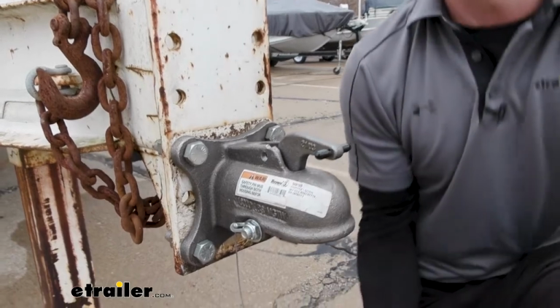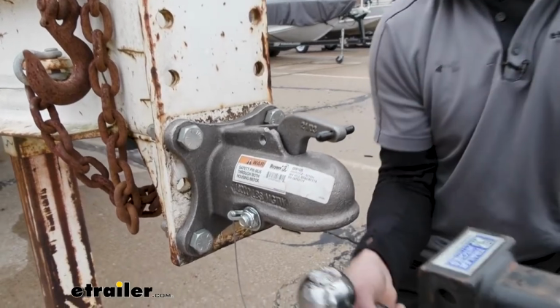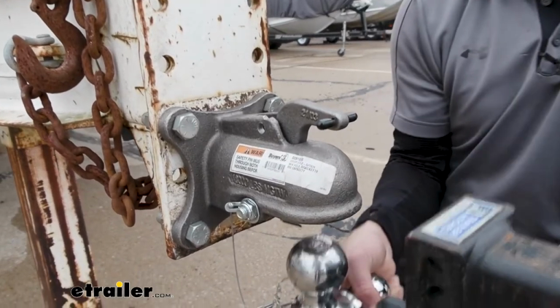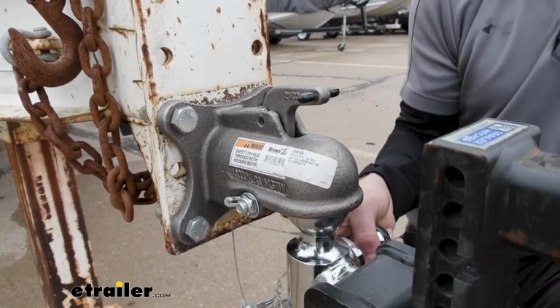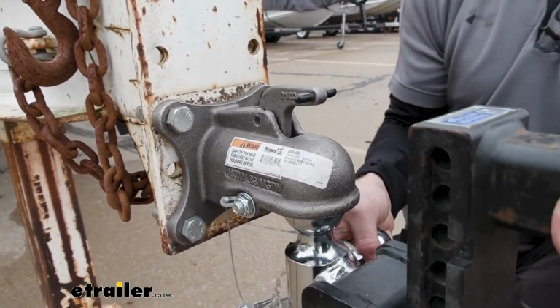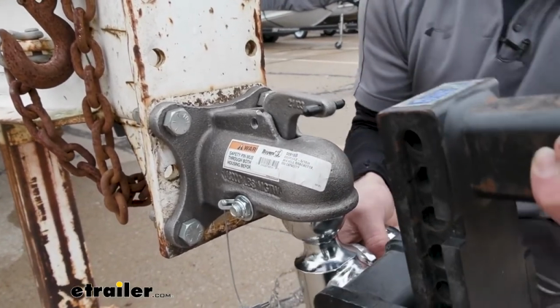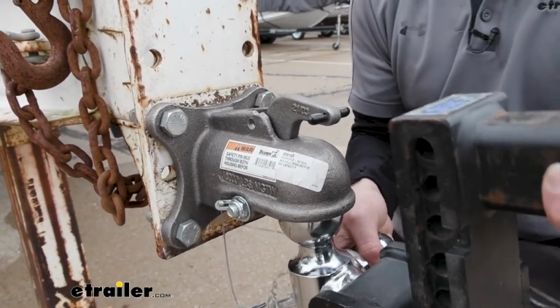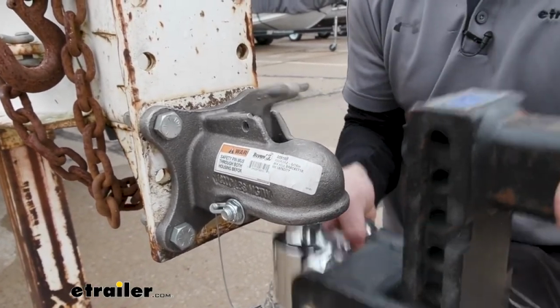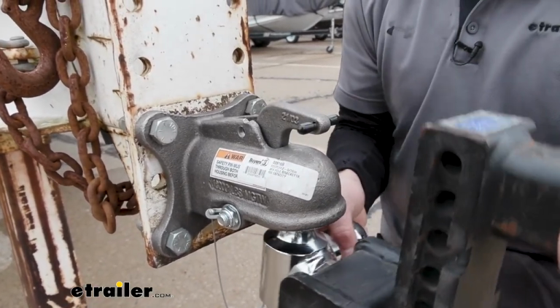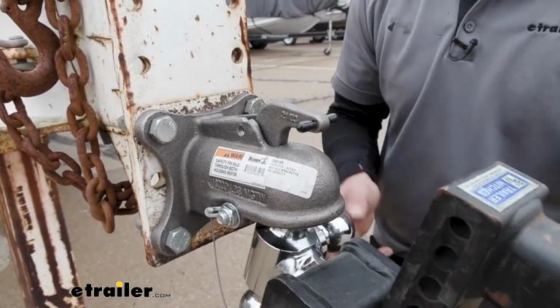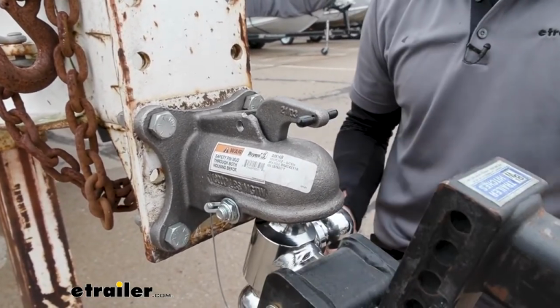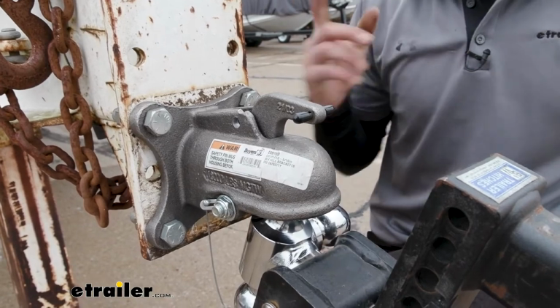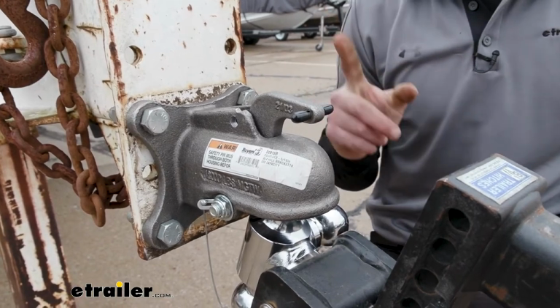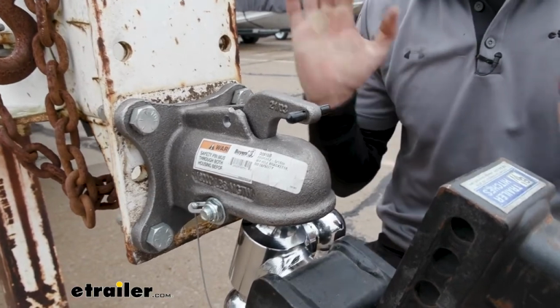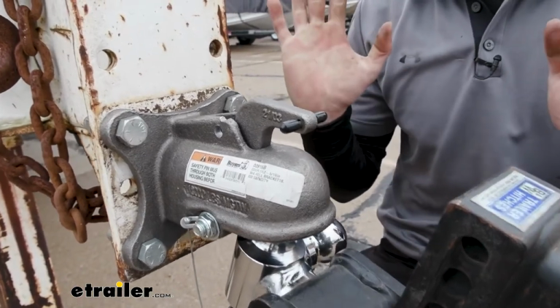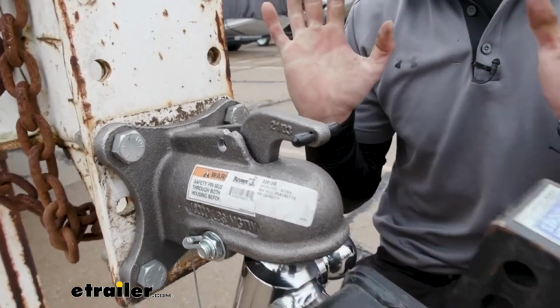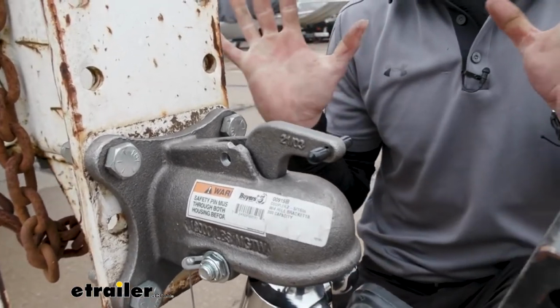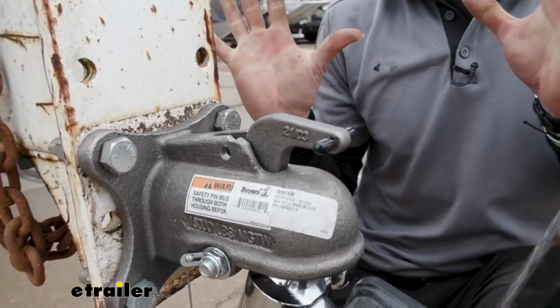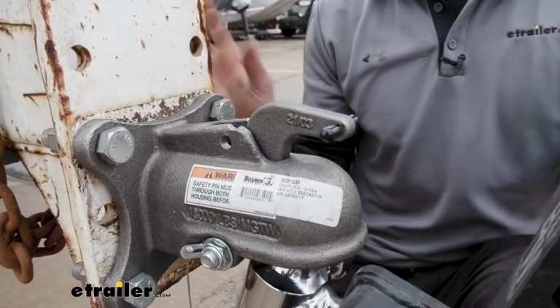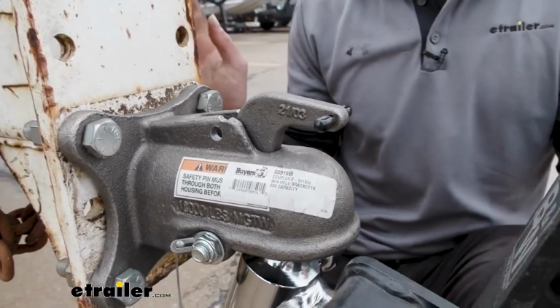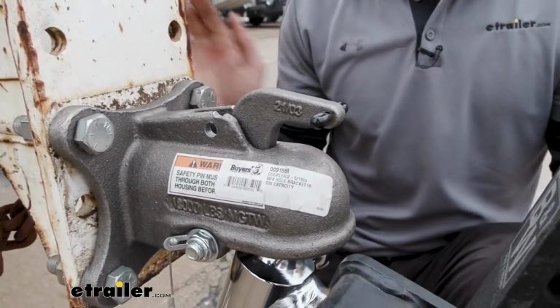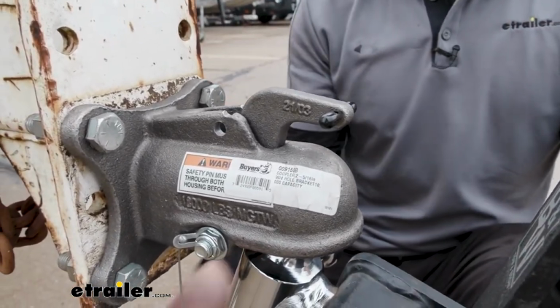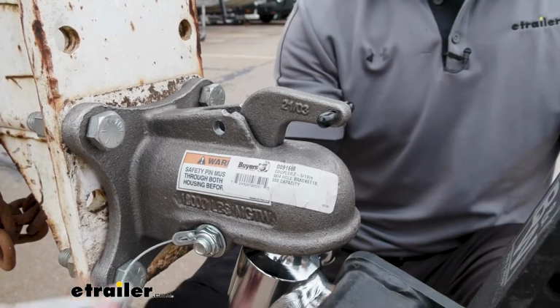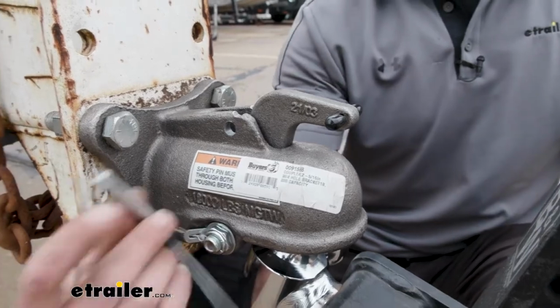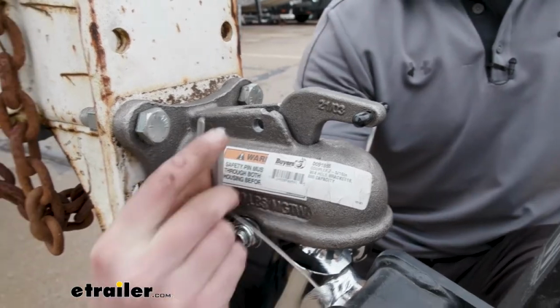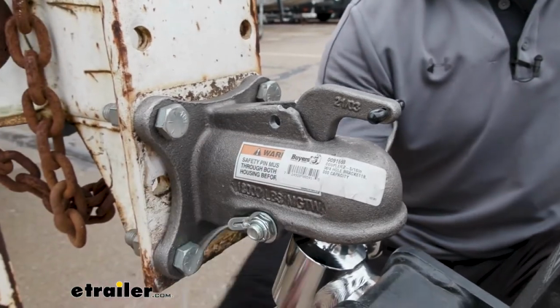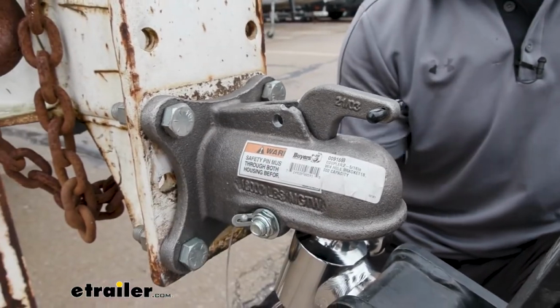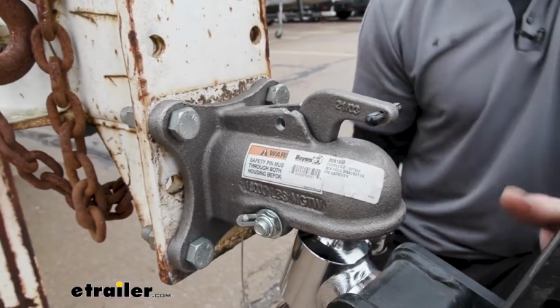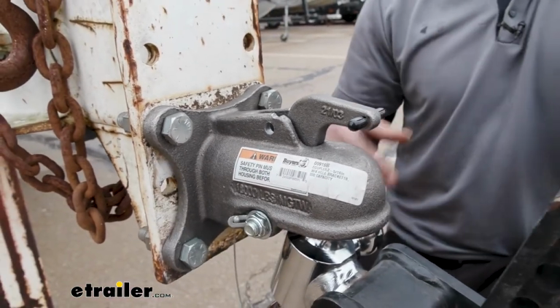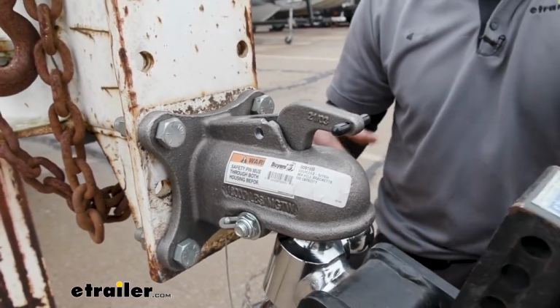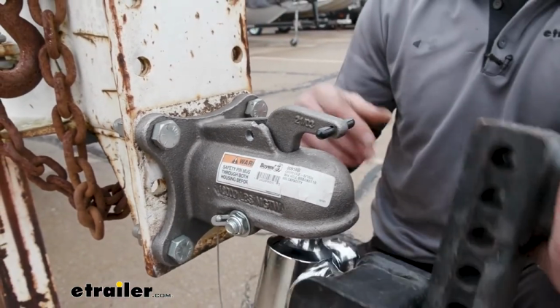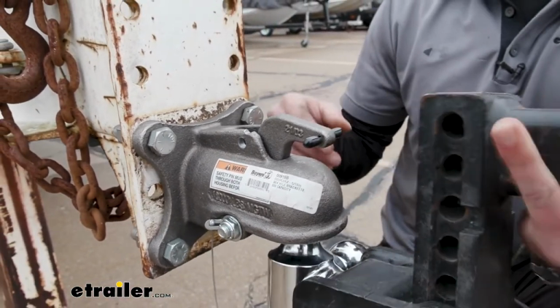As you lower it down, it's going to push up and then we're good to go. I like that because it's just going to give us one less step to hook up. And then once we're done, obviously we connect our pin — I really like that.